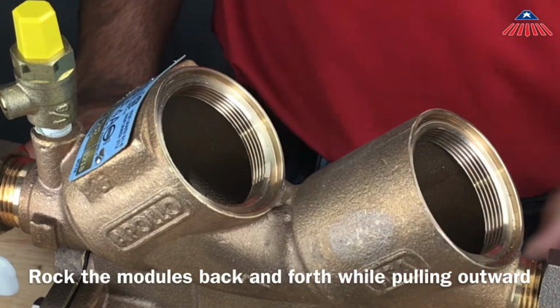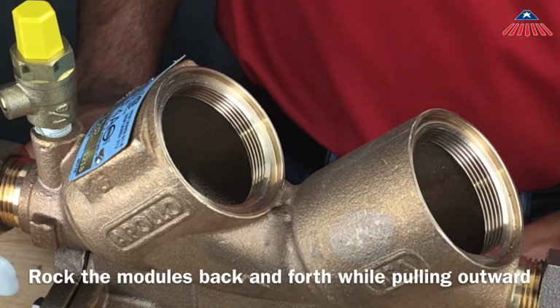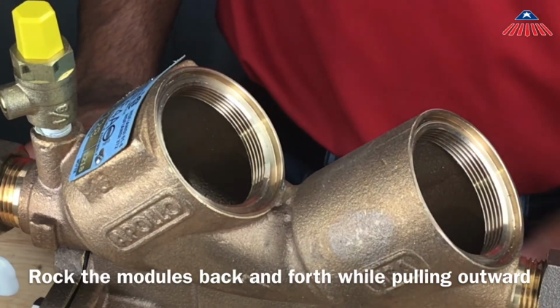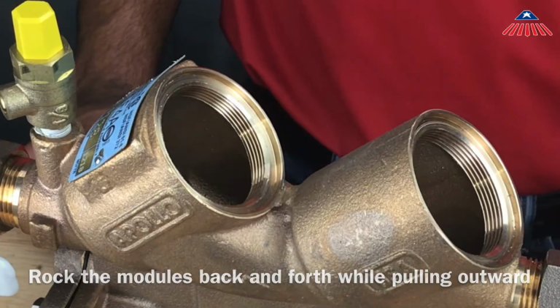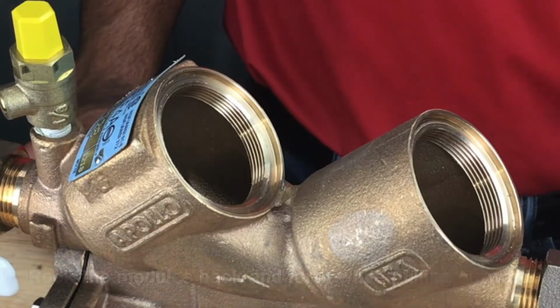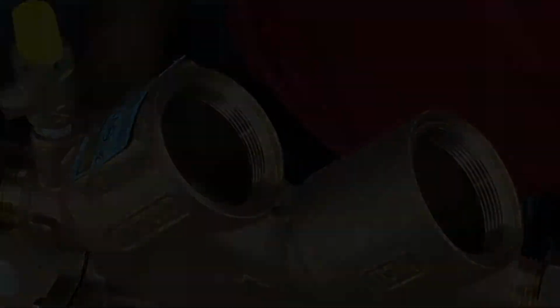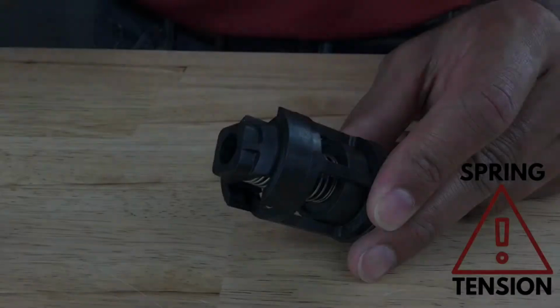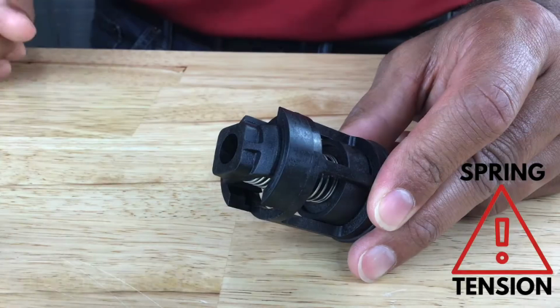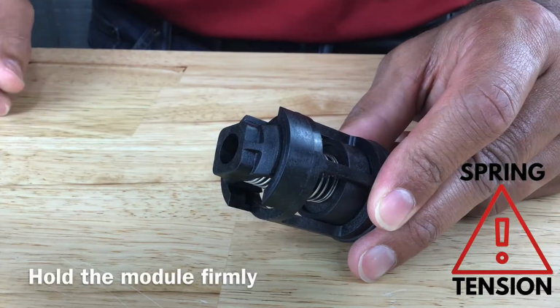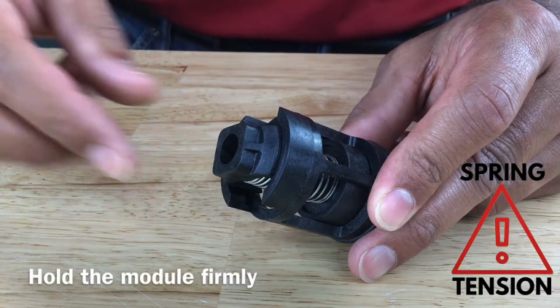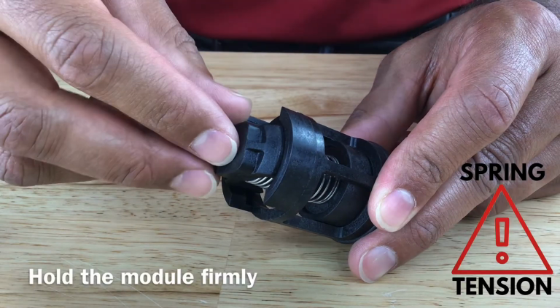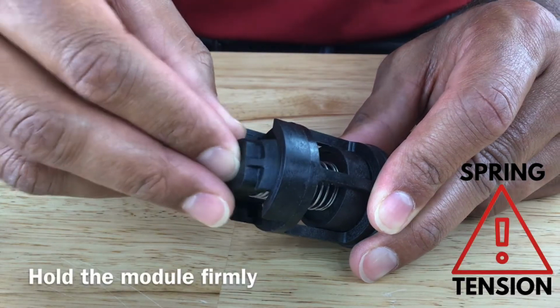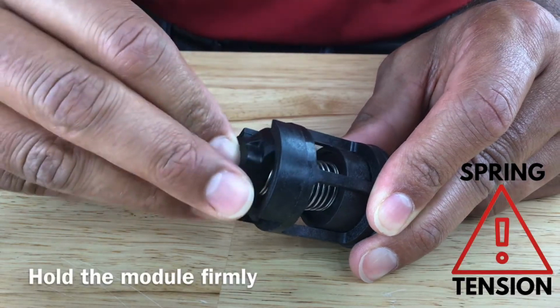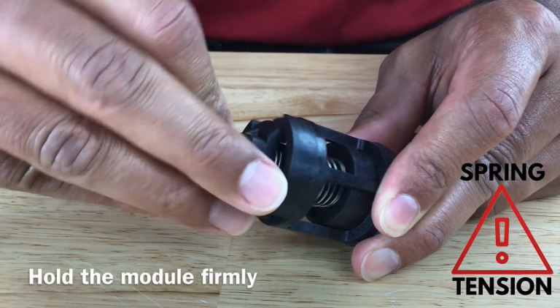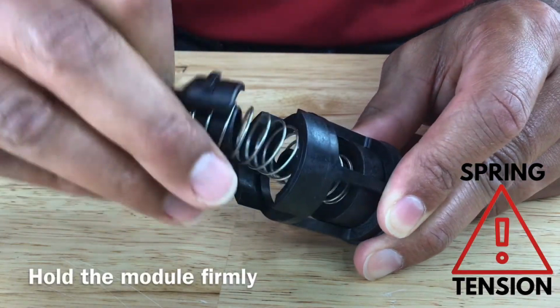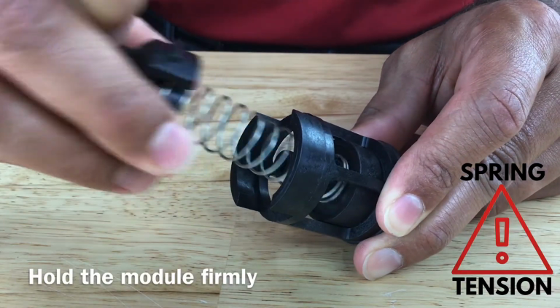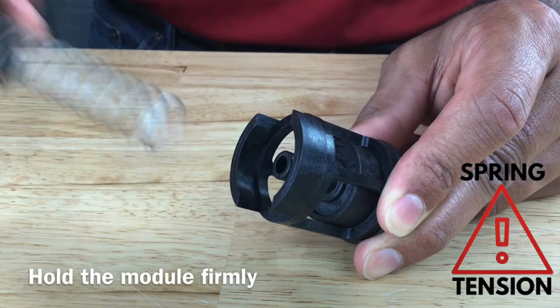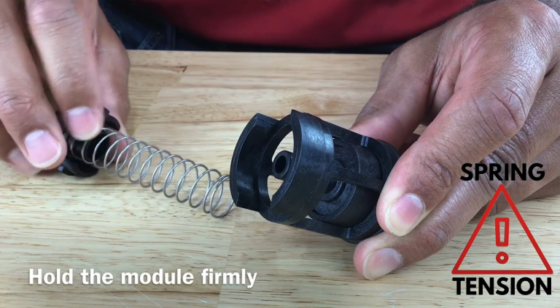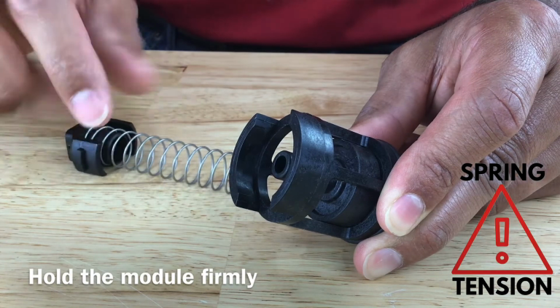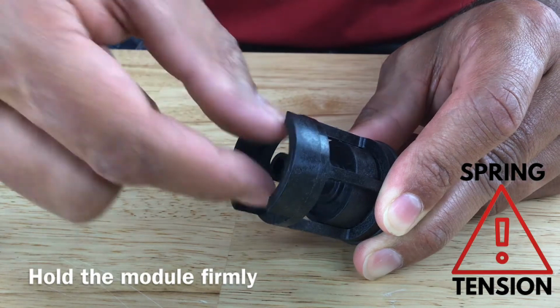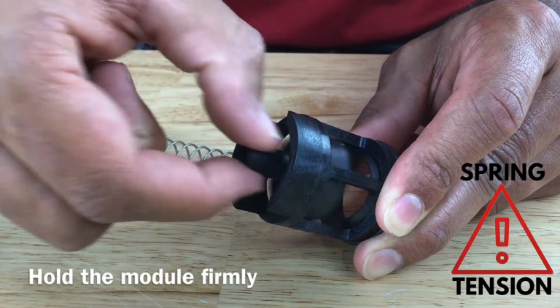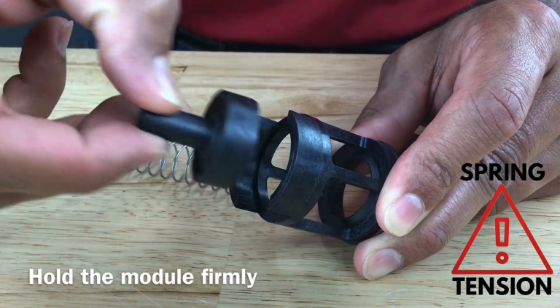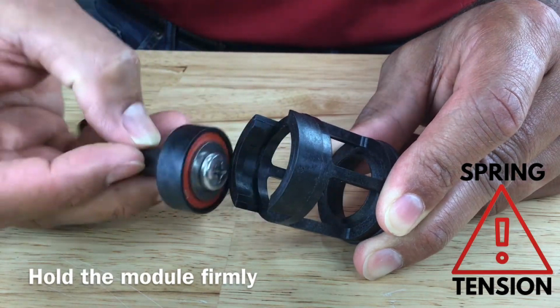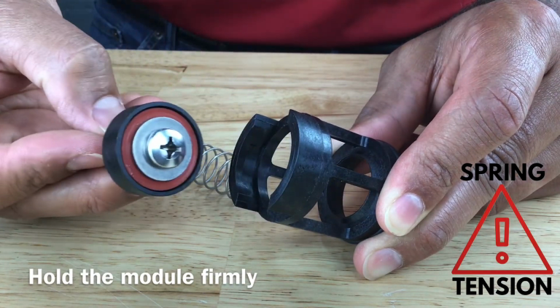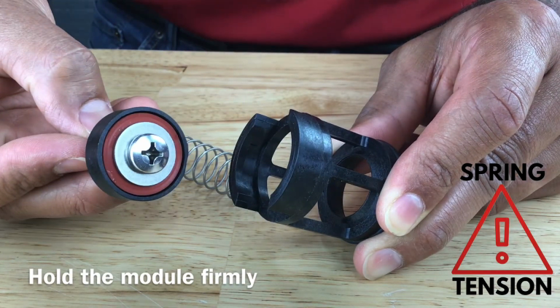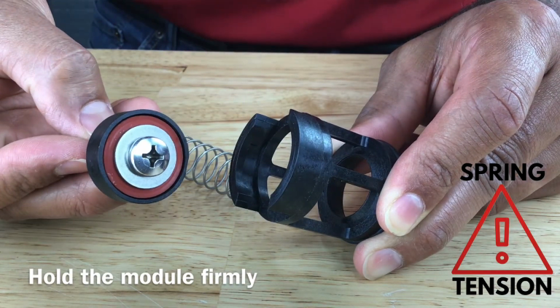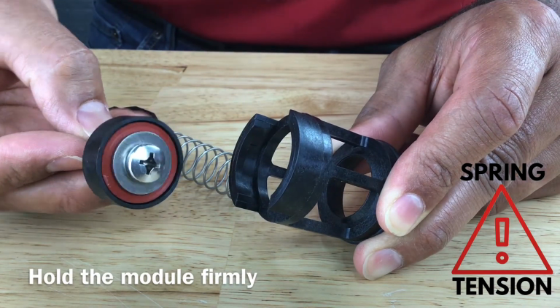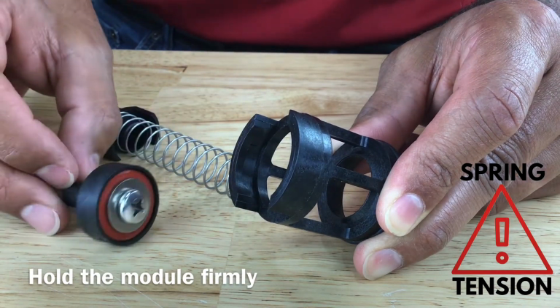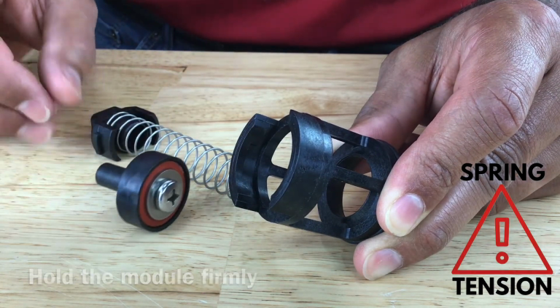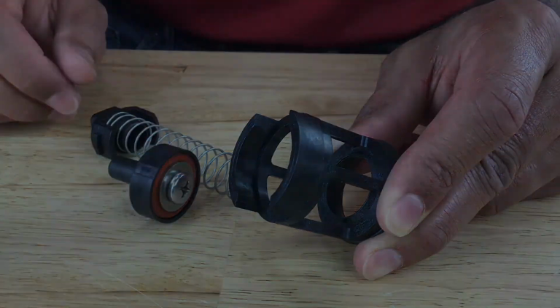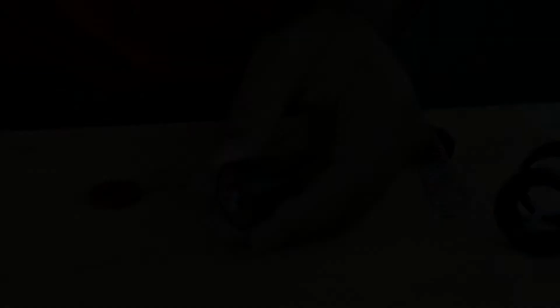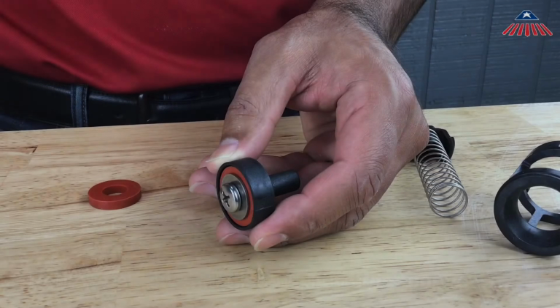To disassemble the check, hold the check cage while you push down on the spring retainer and rotate it 90 degrees. Be careful once you rotate the spring retainer, as the spring tension will be released.